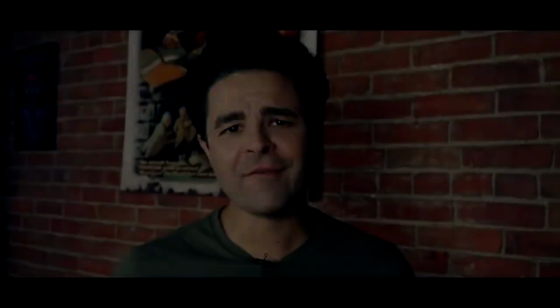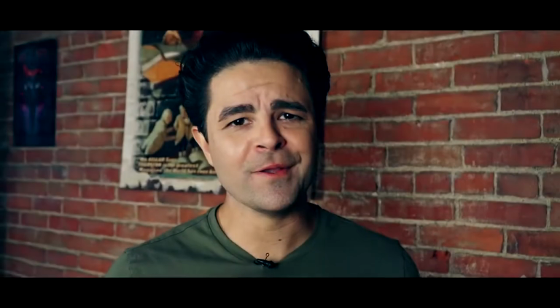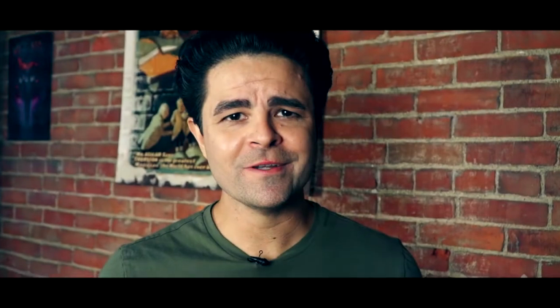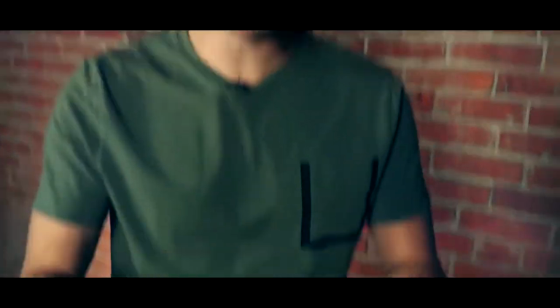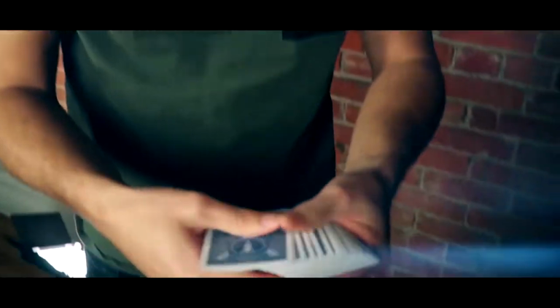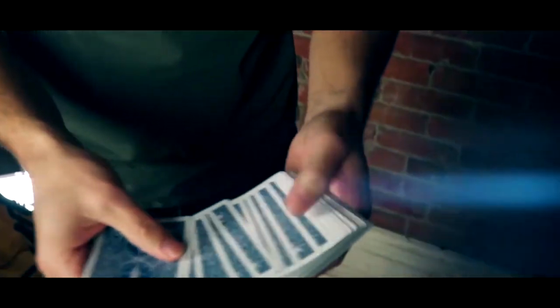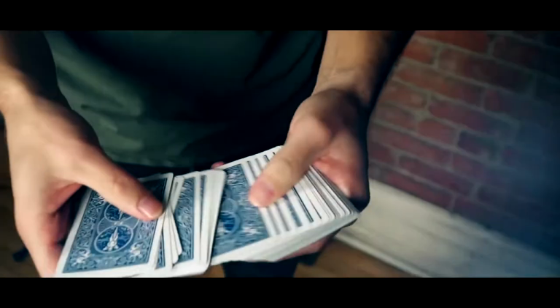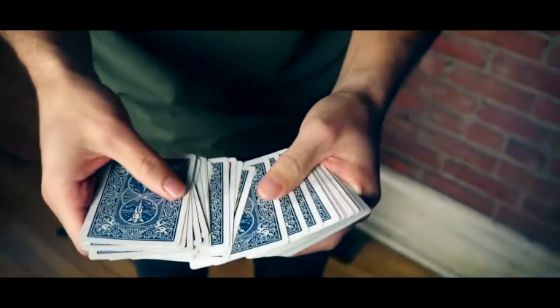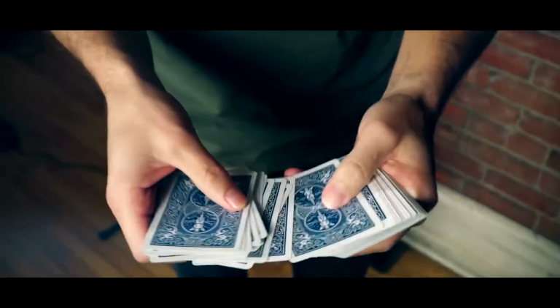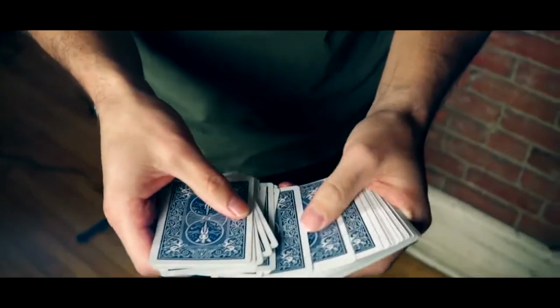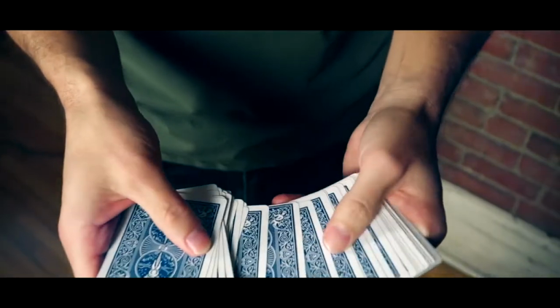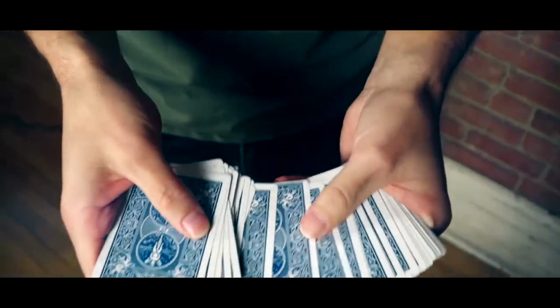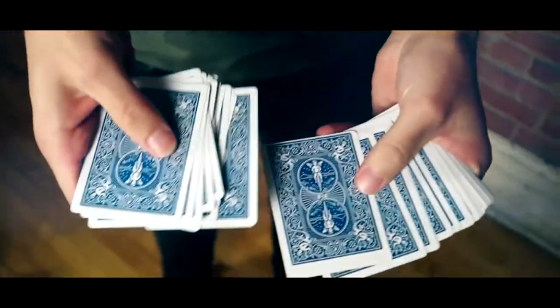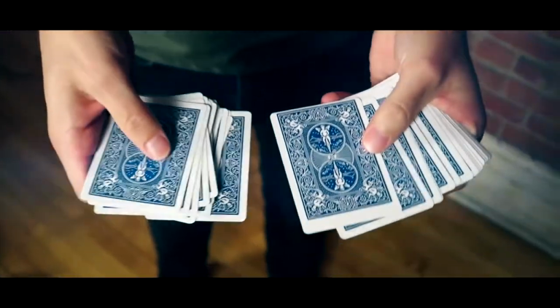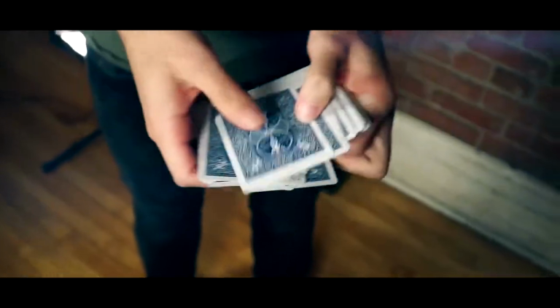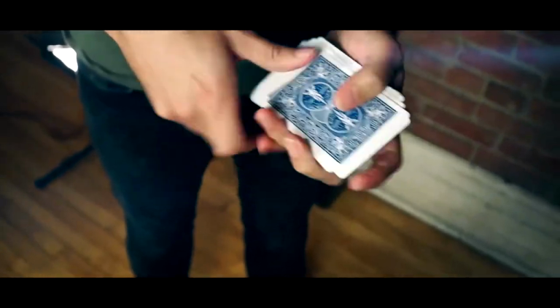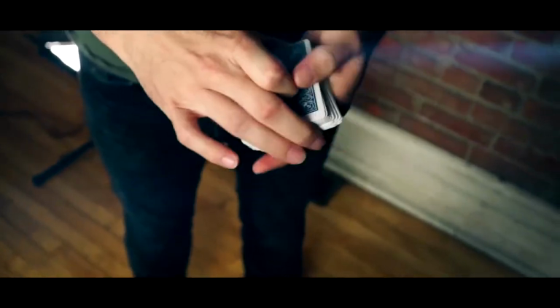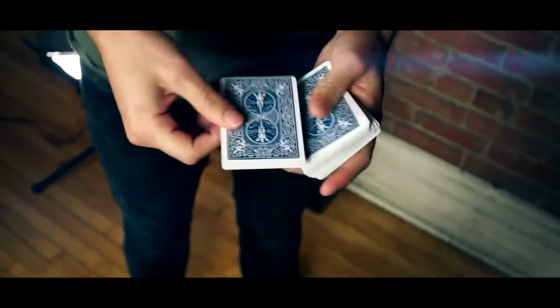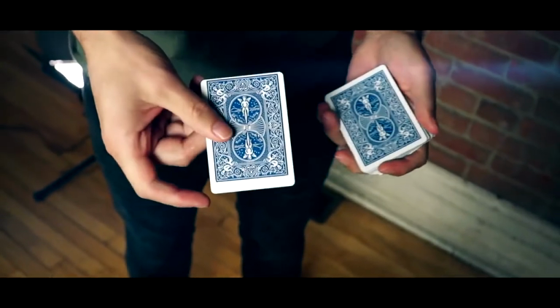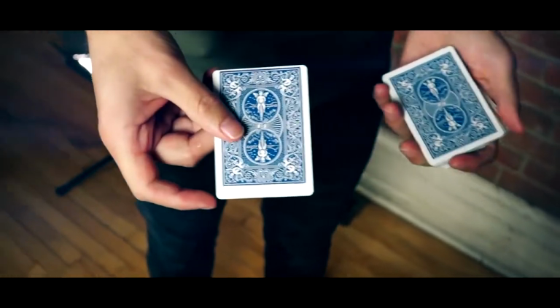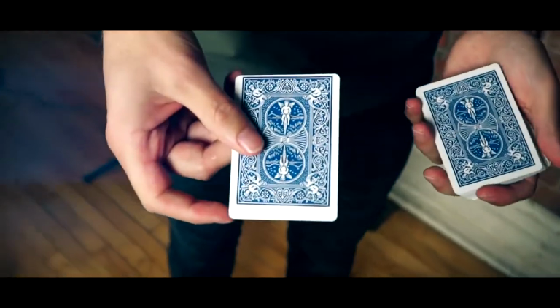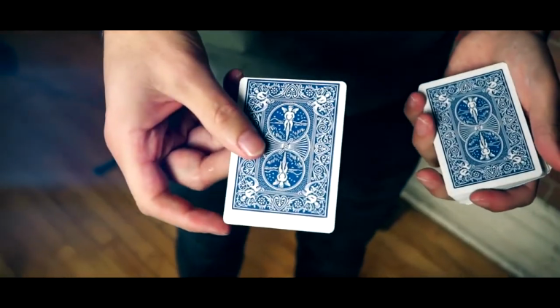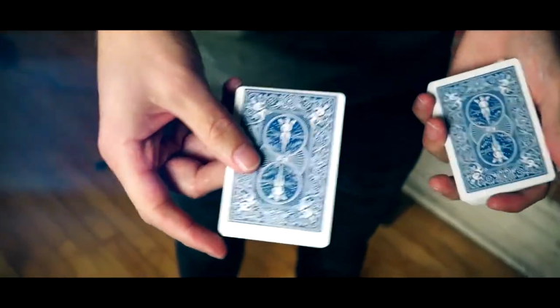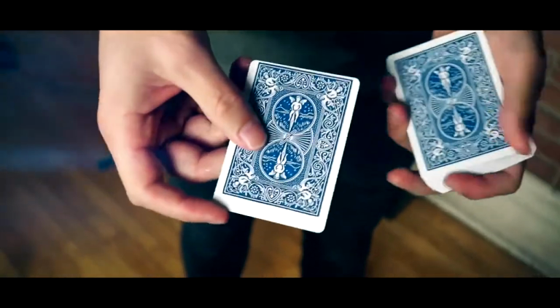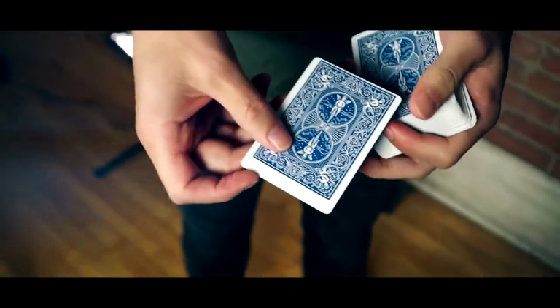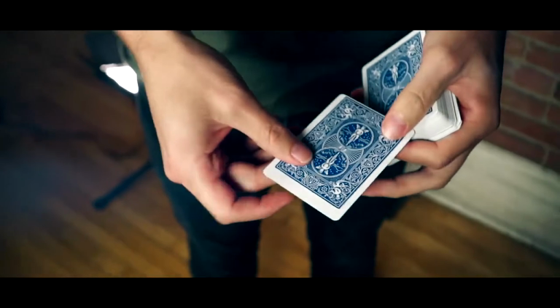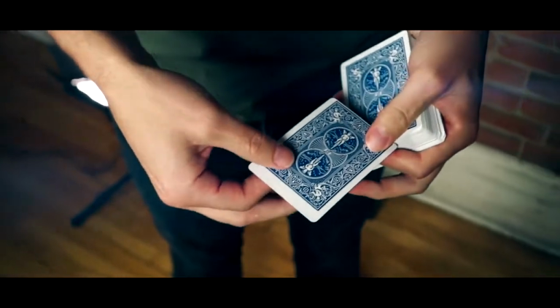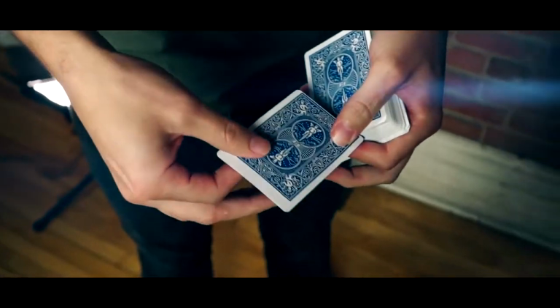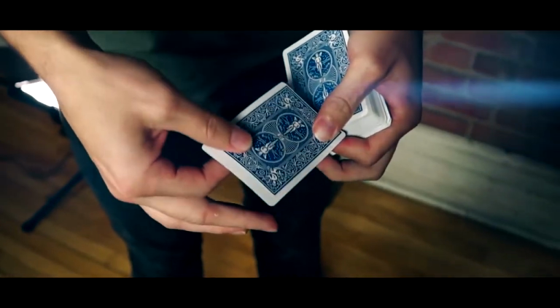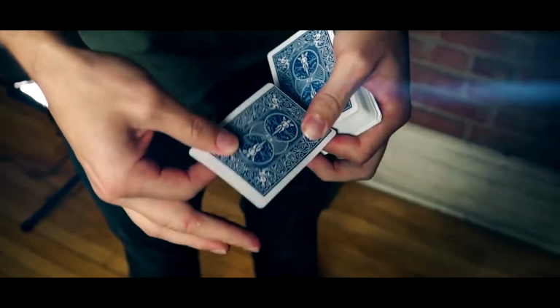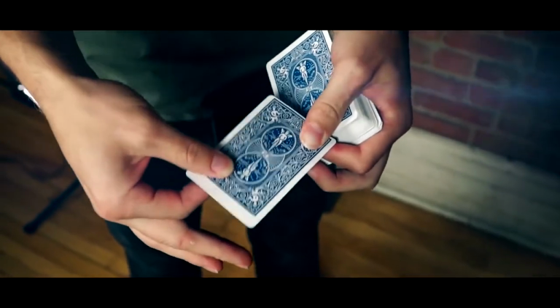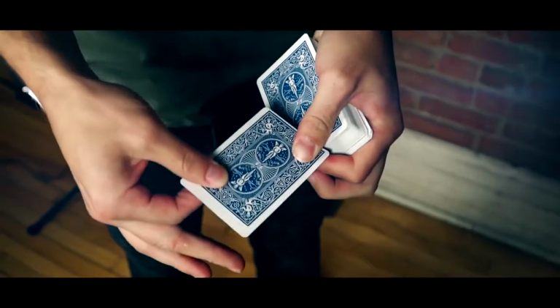Has this ever happened to you? You go to show somebody your favorite card trick, and as you spread through the deck, you discover one of the cards has just been horribly misprinted. I mean, that's like unusable. Now, I used to throw this card out, but then I figured, why not just fix it?